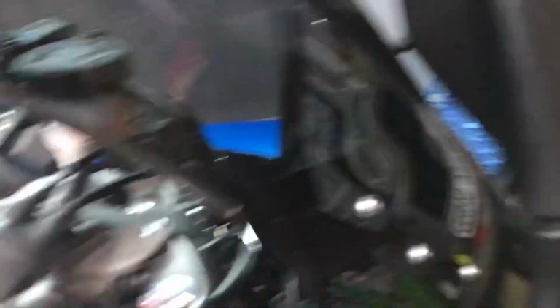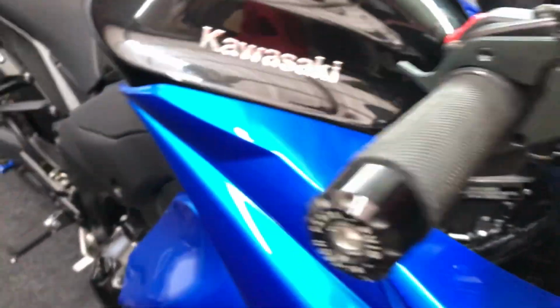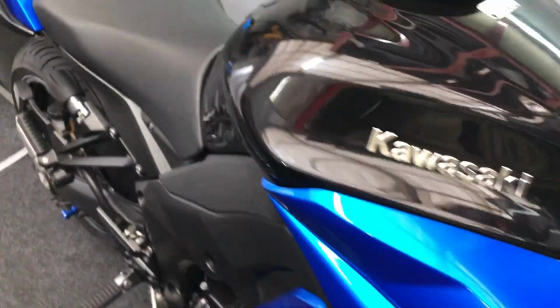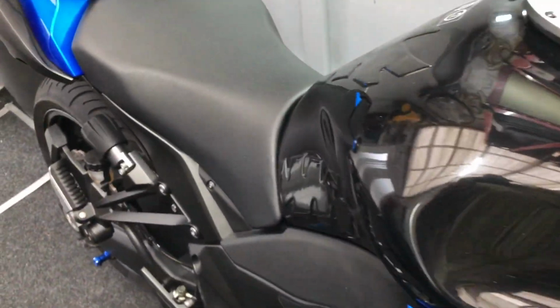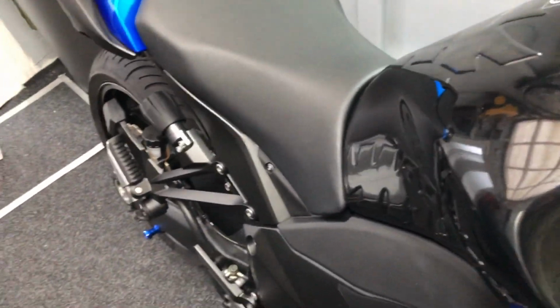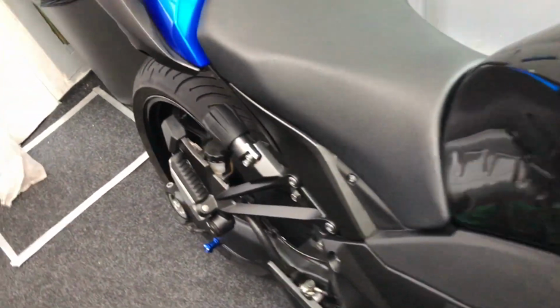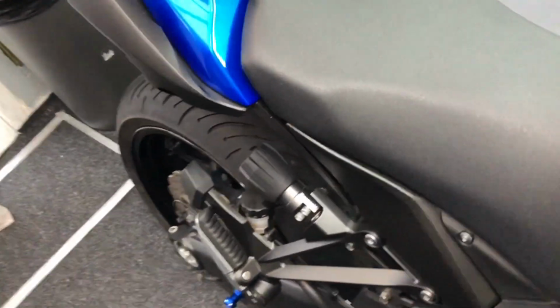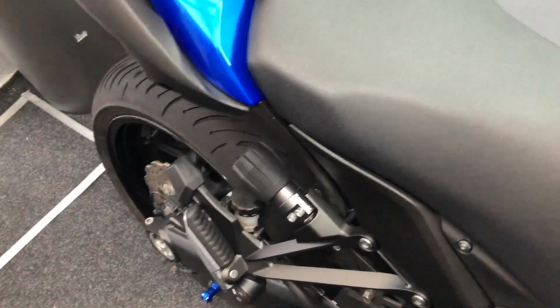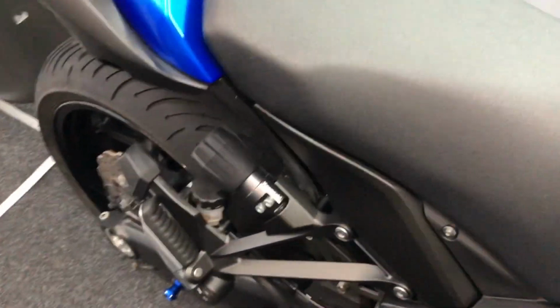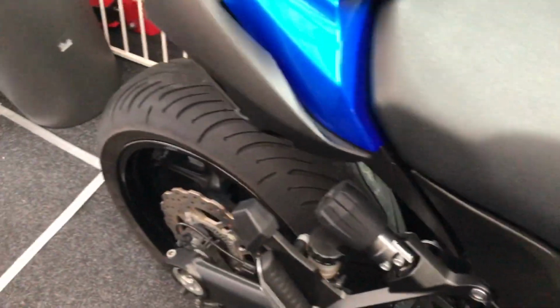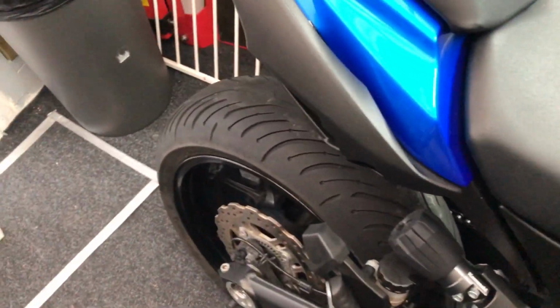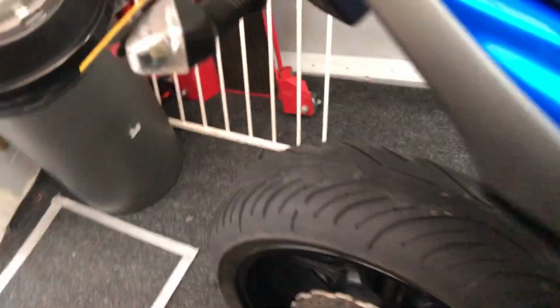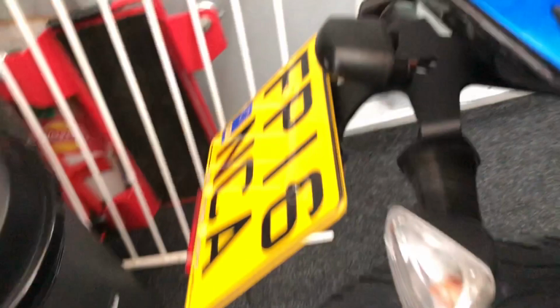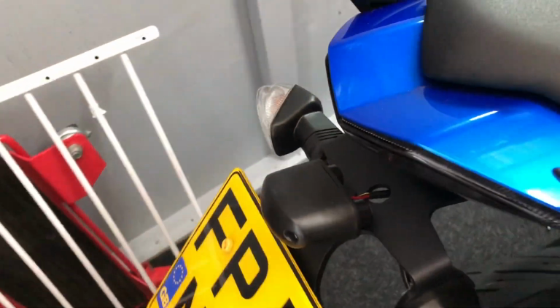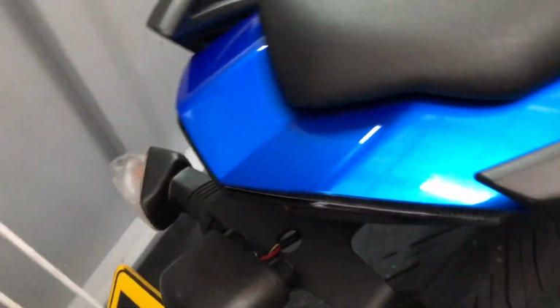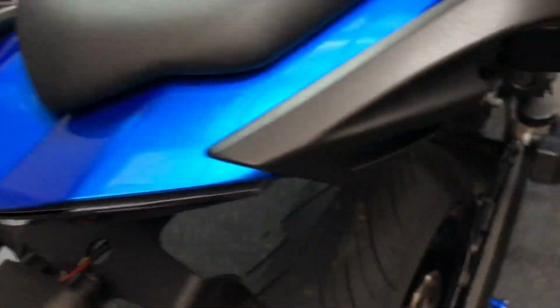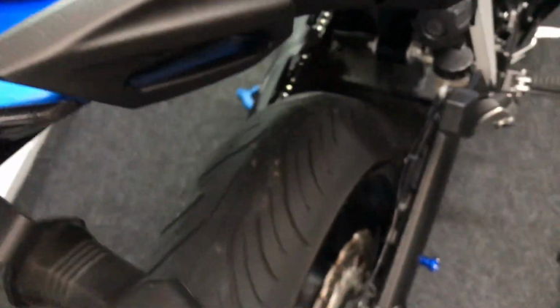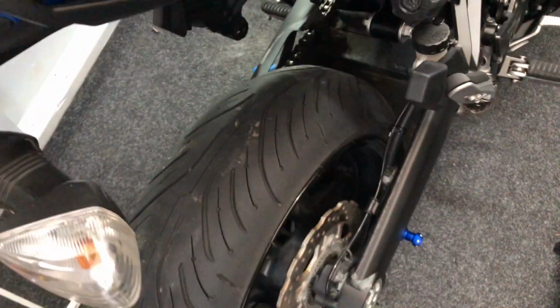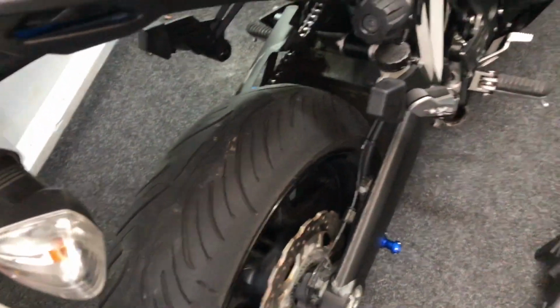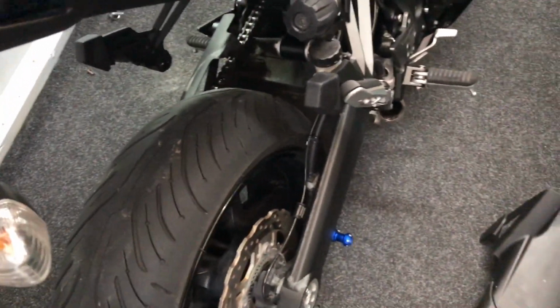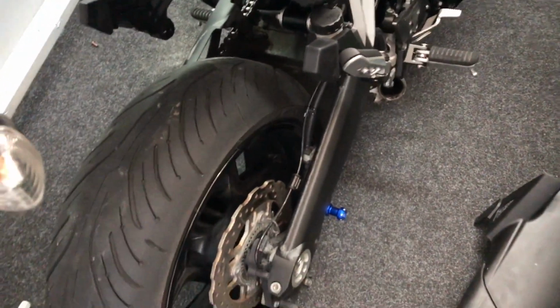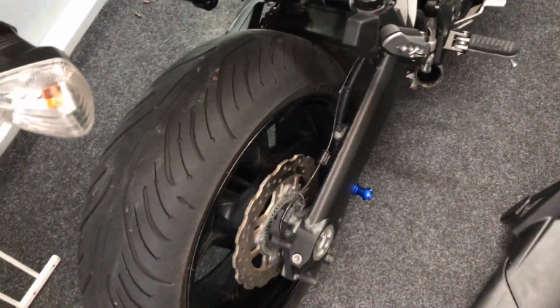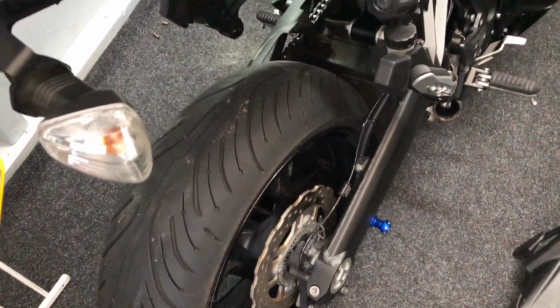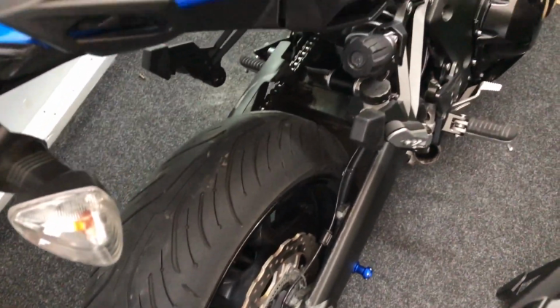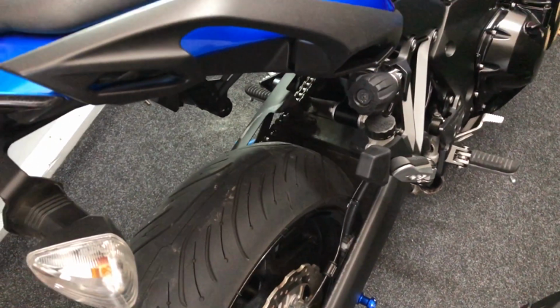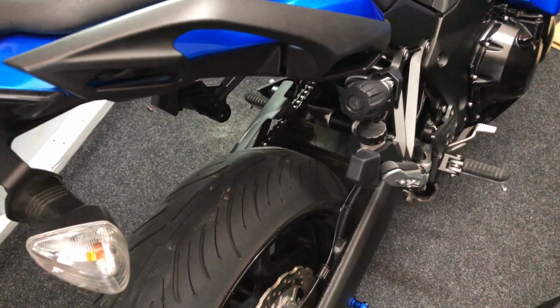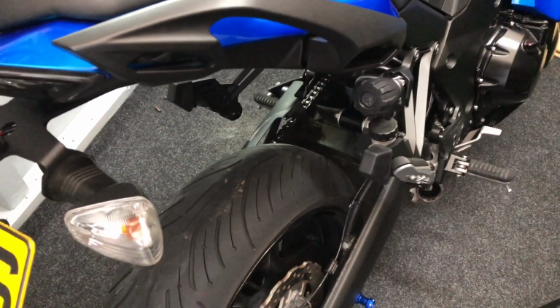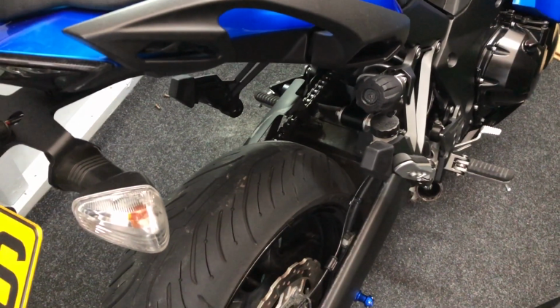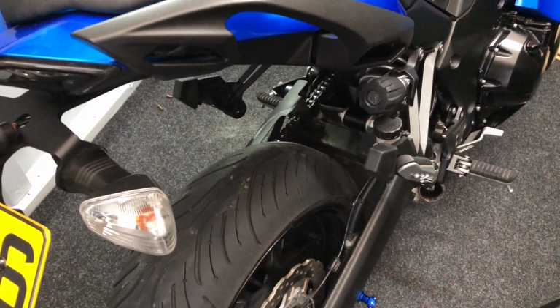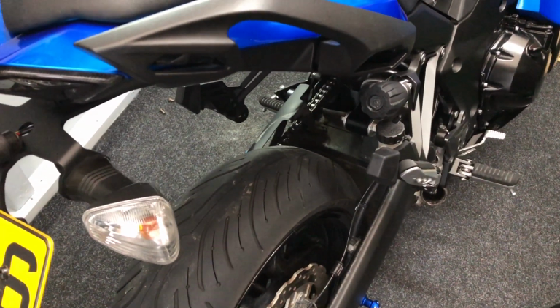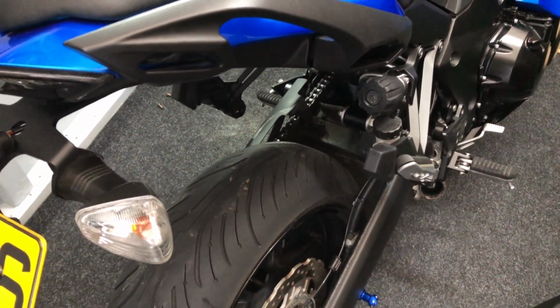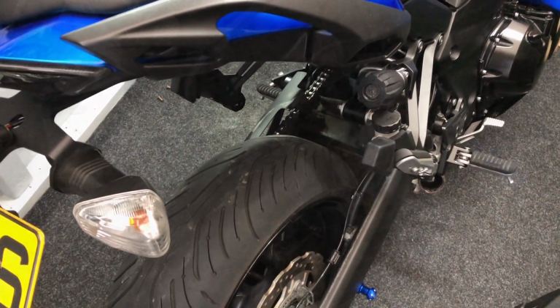I thought I'd just let you know with this little update while we're getting along with the back end, because the front end is all done as you know. I'll put this back together and then get back to you. Thank you for watching, back in a minute.